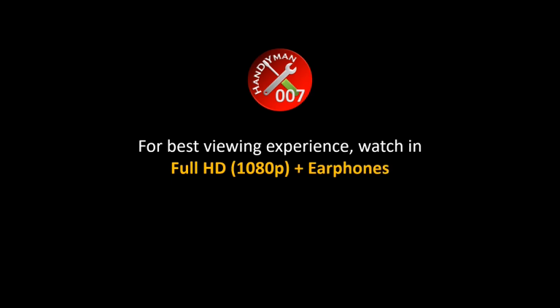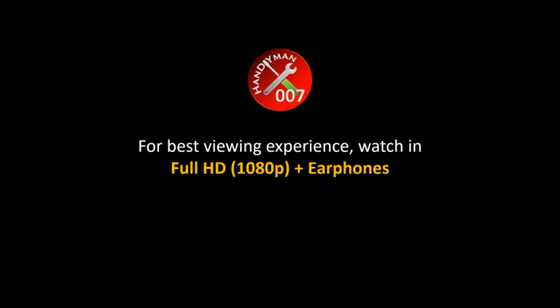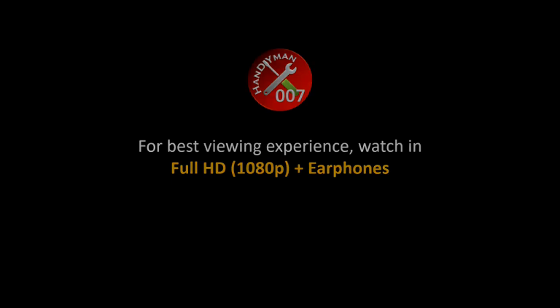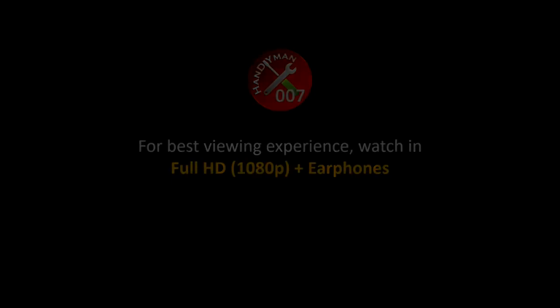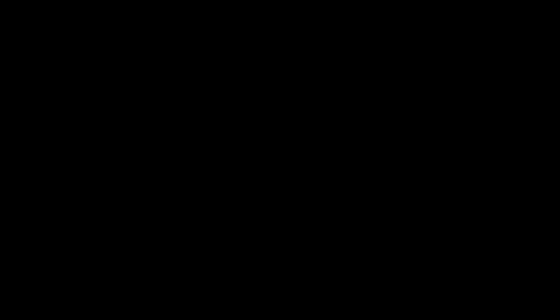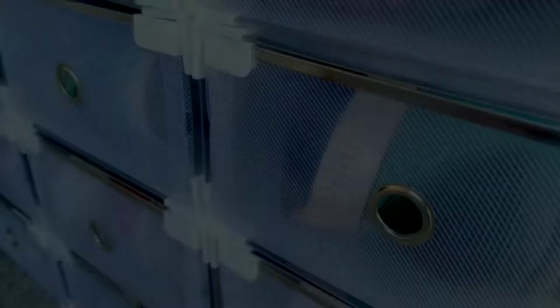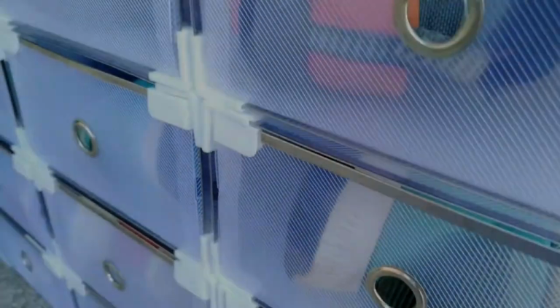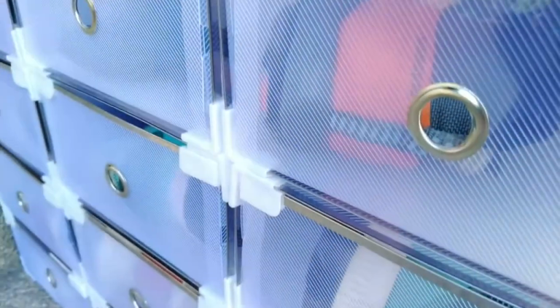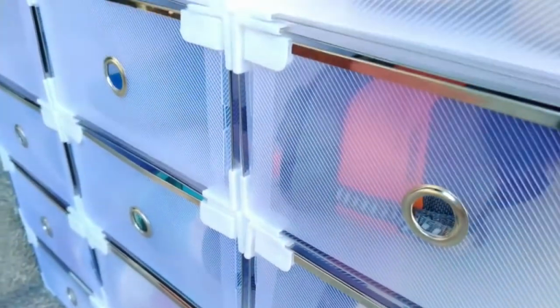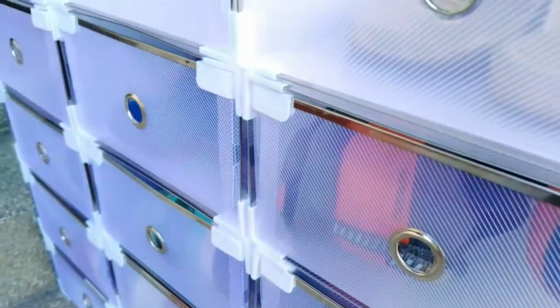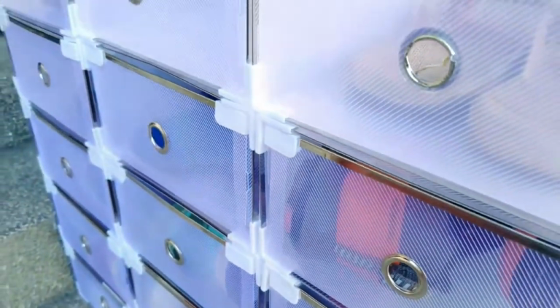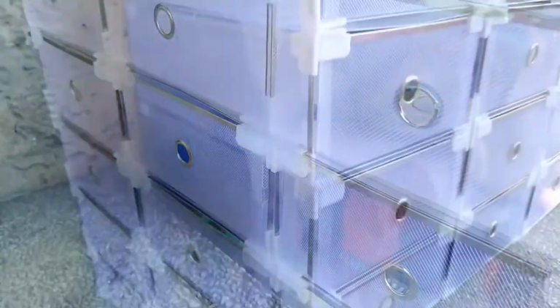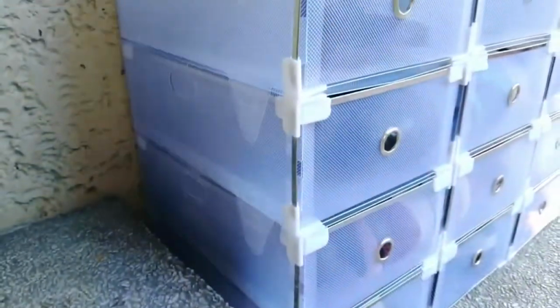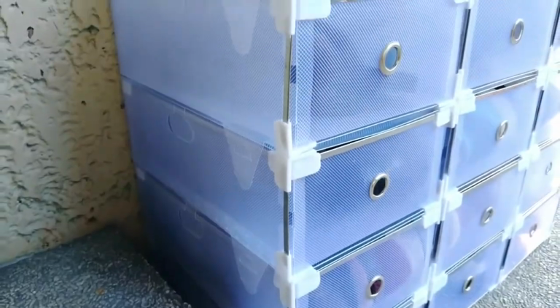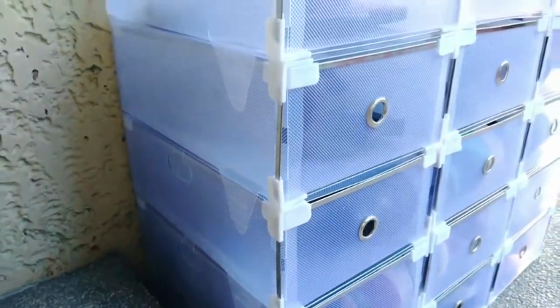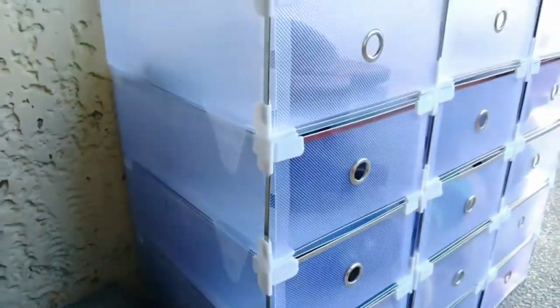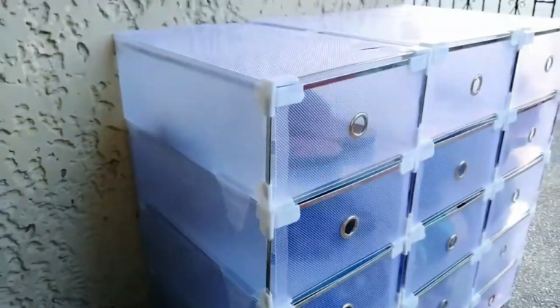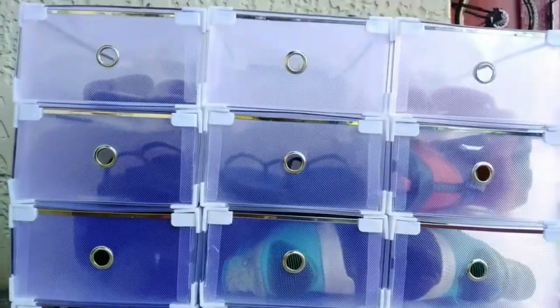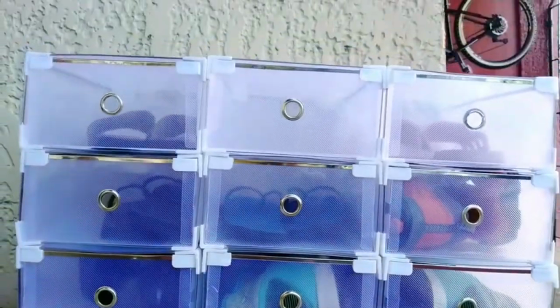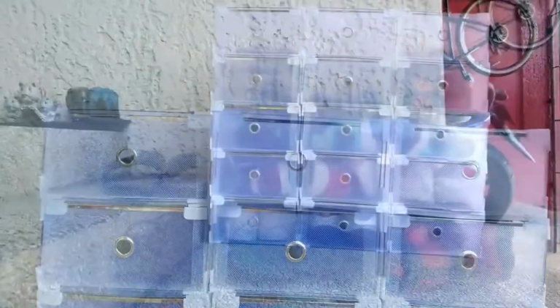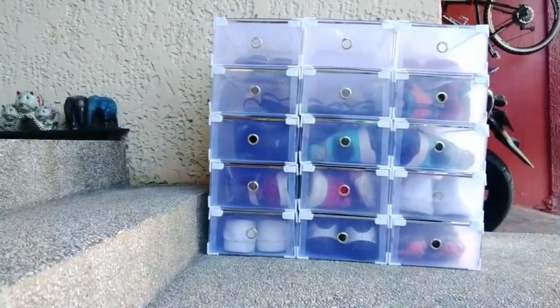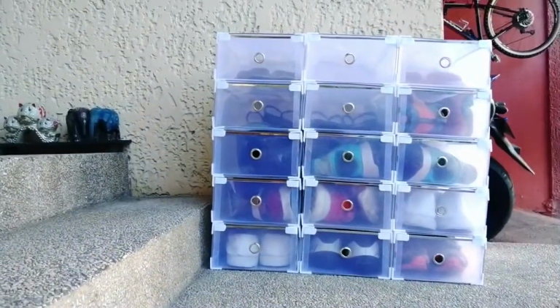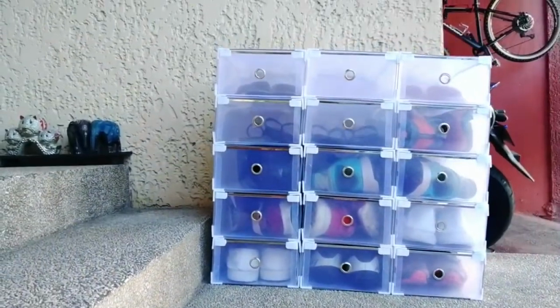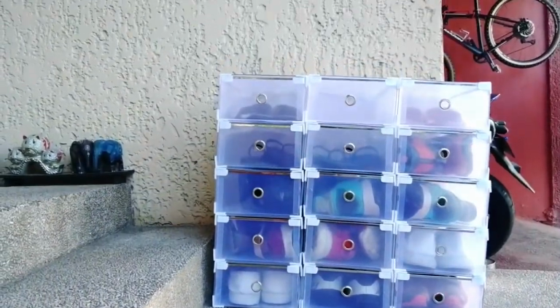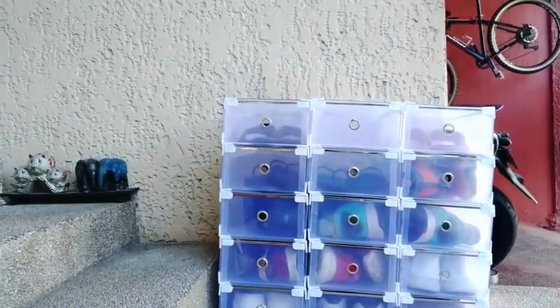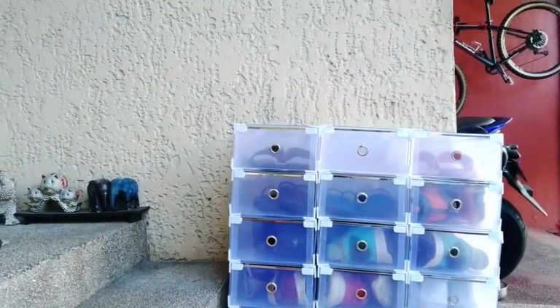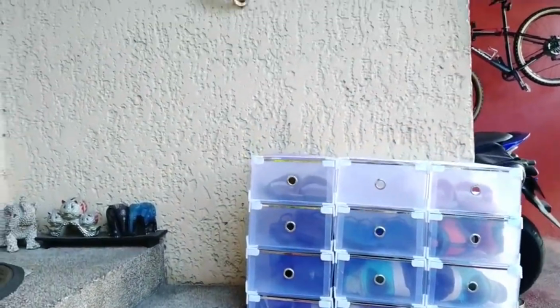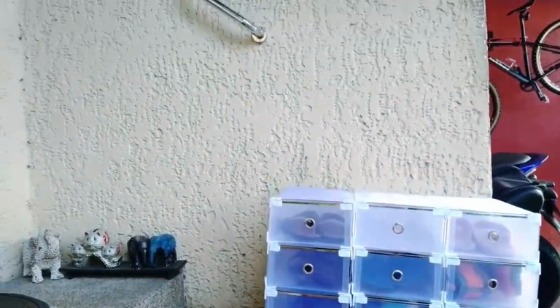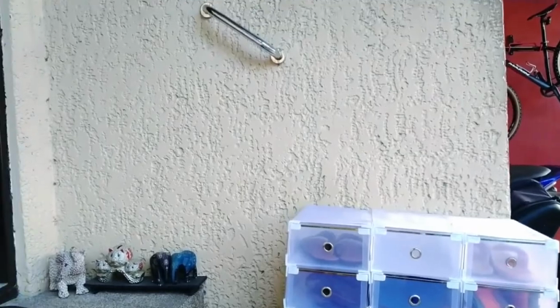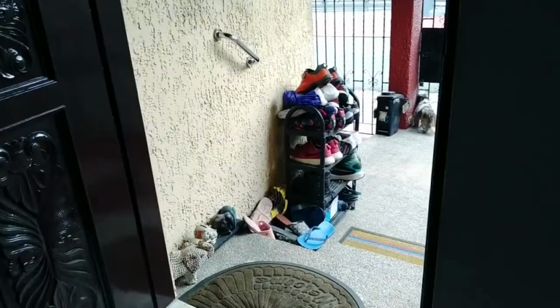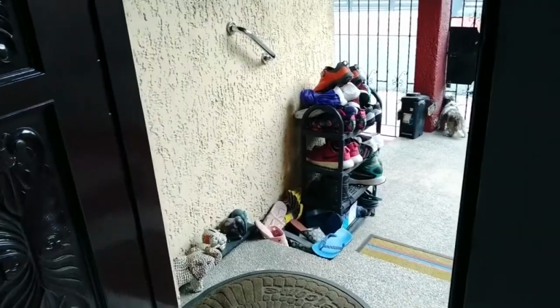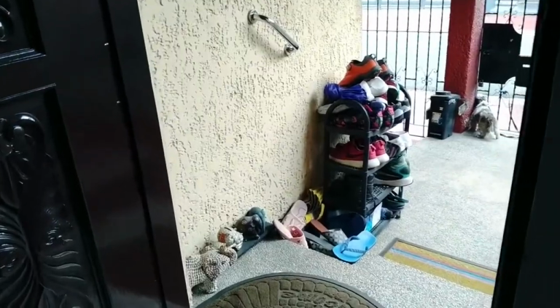Hey there, this is Handyman007, and about a year ago, I published a video about a type of shoe storage which I think was and is better than the common shoe rack.